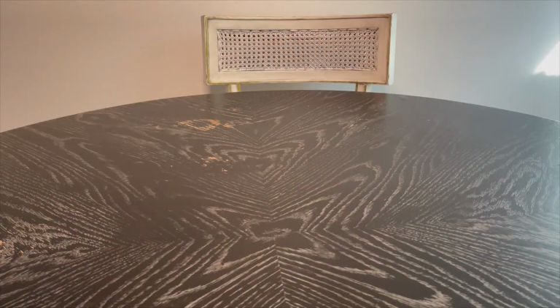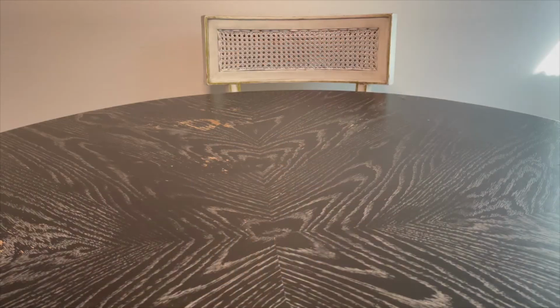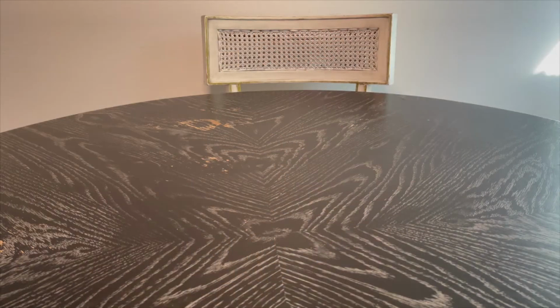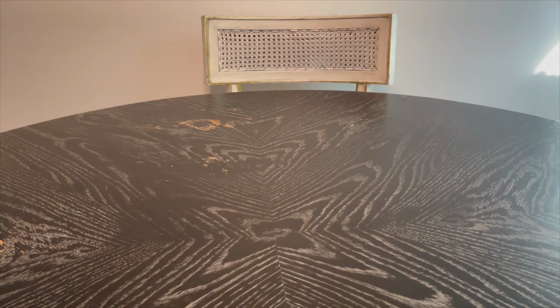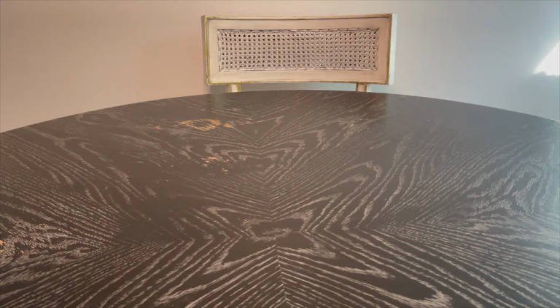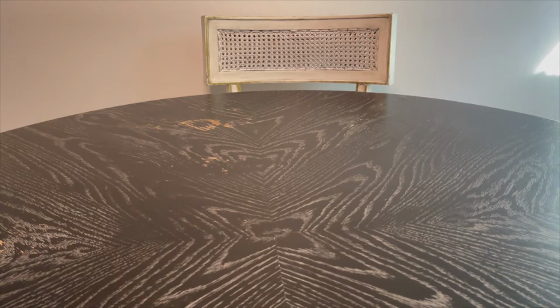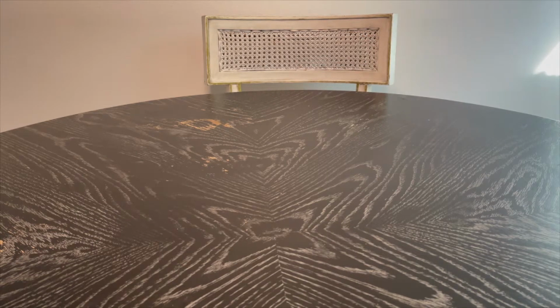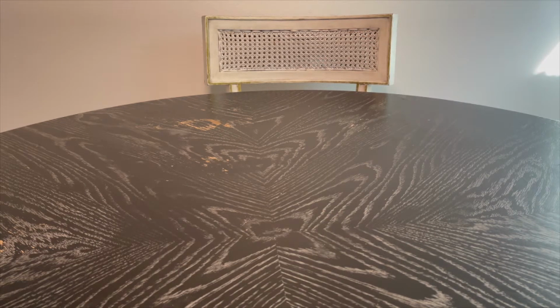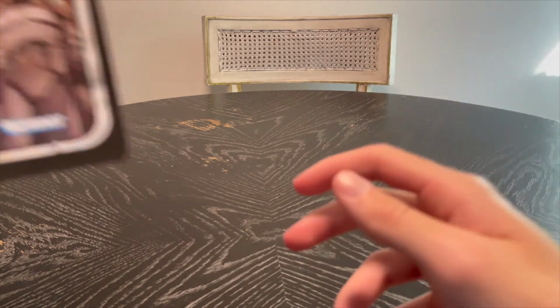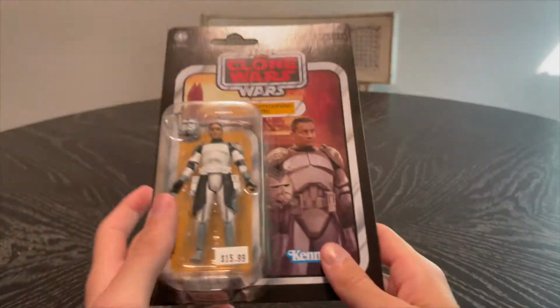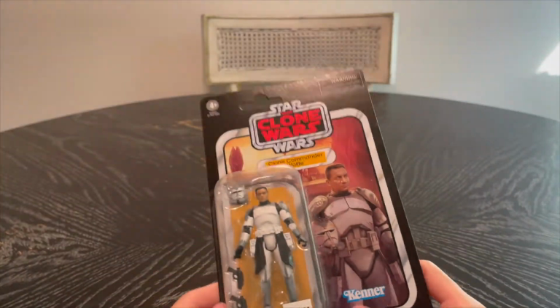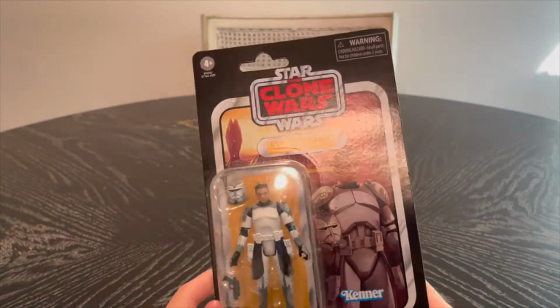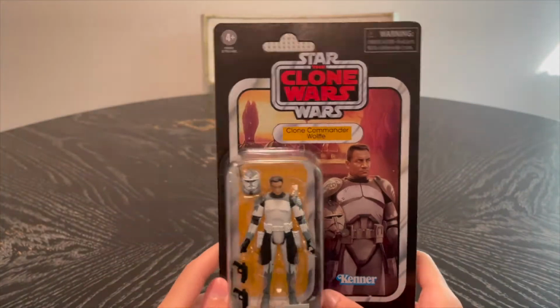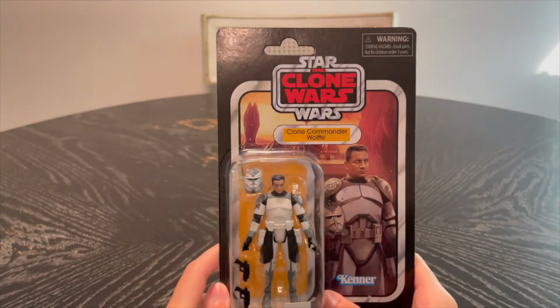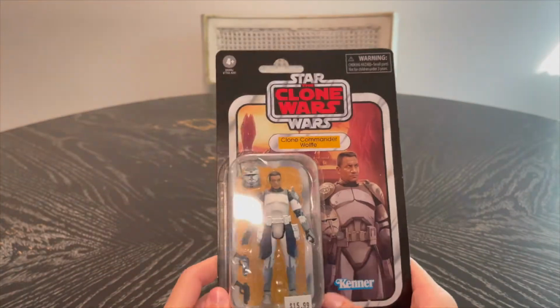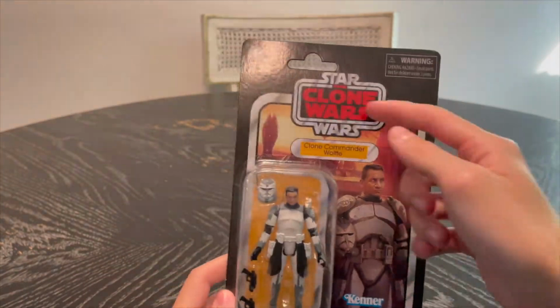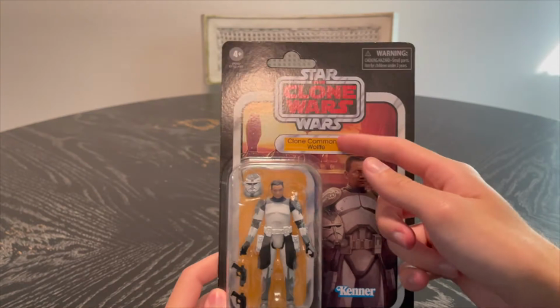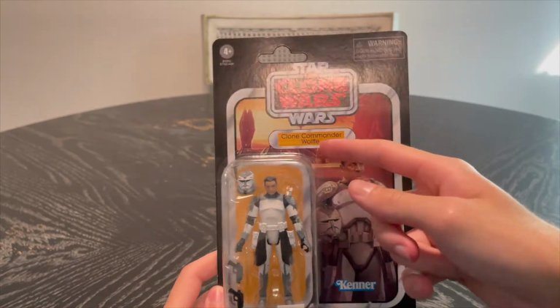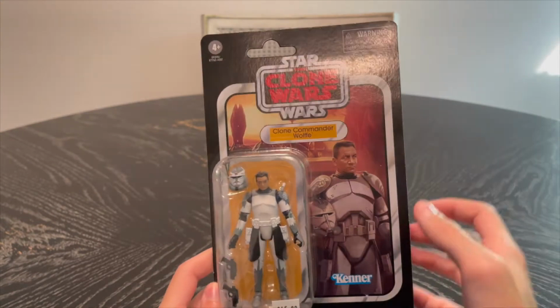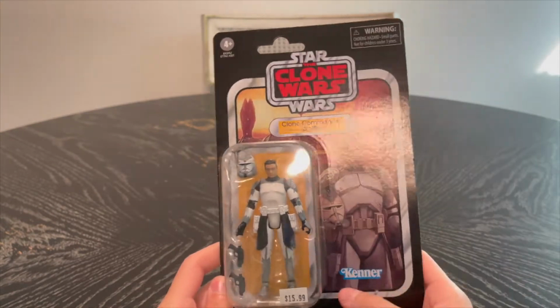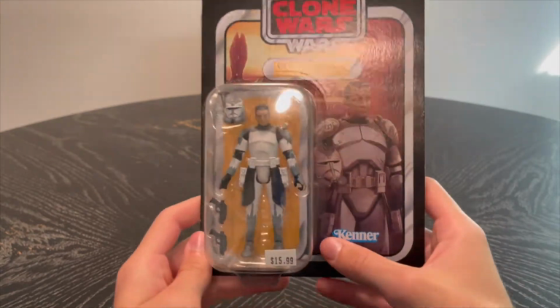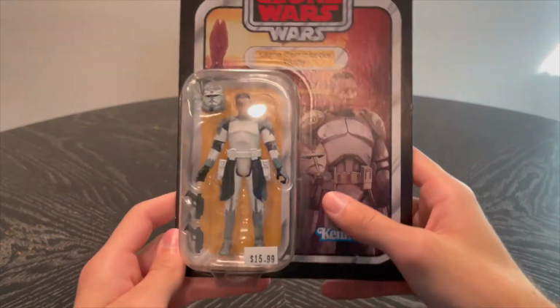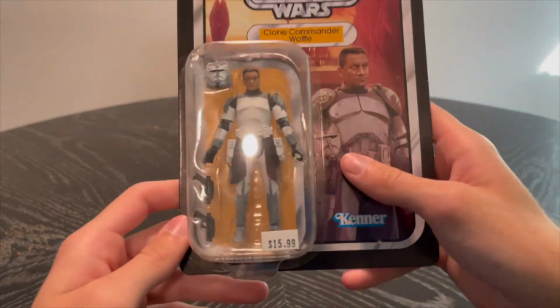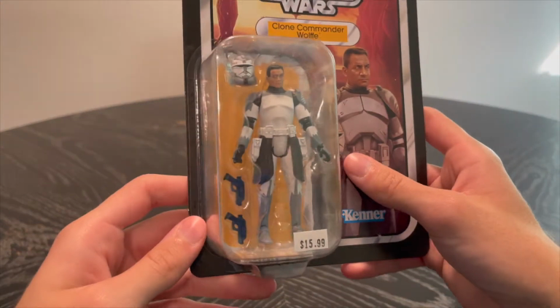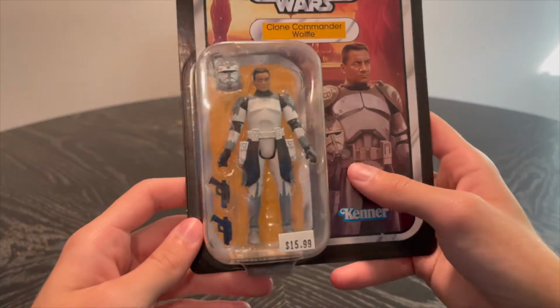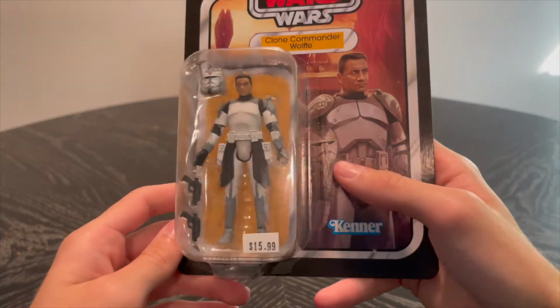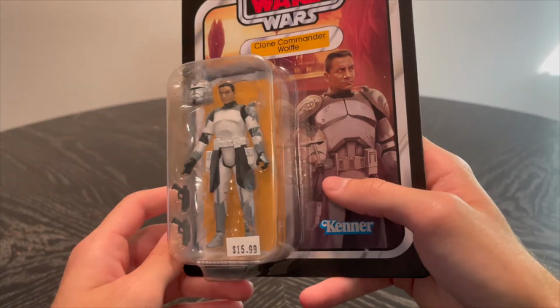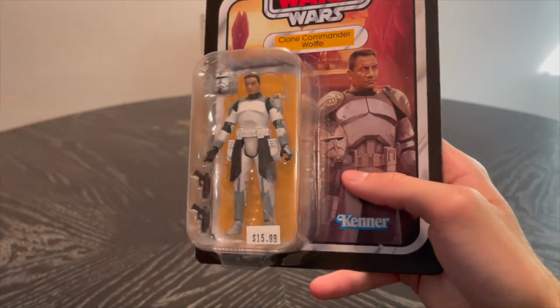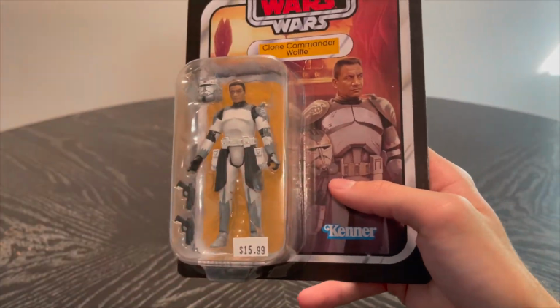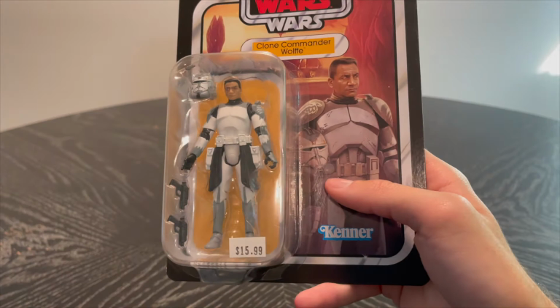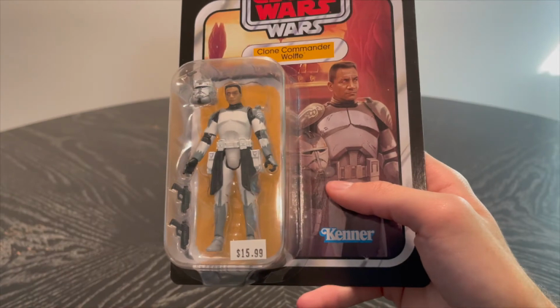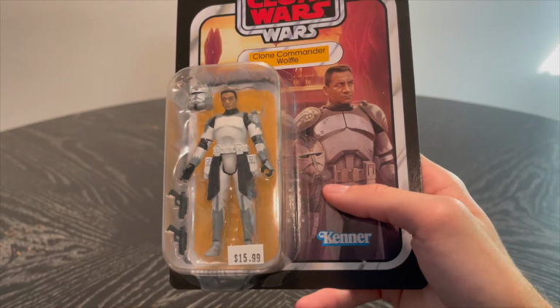Hey guys, welcome back to the review. Today we have a Star Wars item from the Vintage Collection — Star Wars Clone Wars Clone Commander Wolffe, still leader of the Wolf Pack, Wolf Pack 104th Battalion.